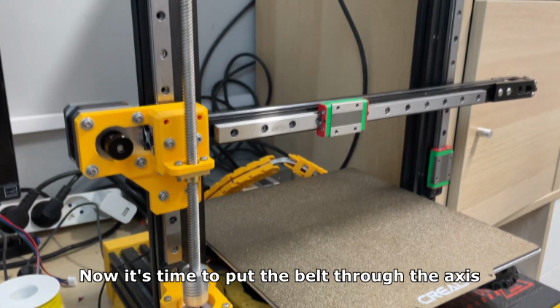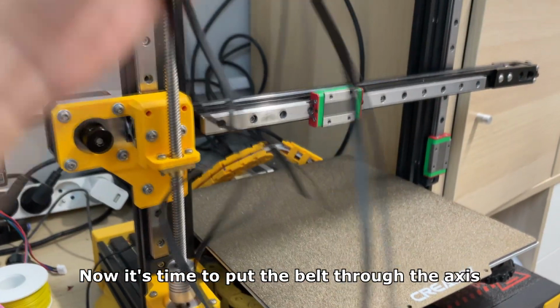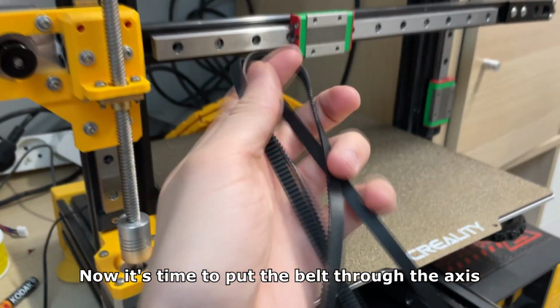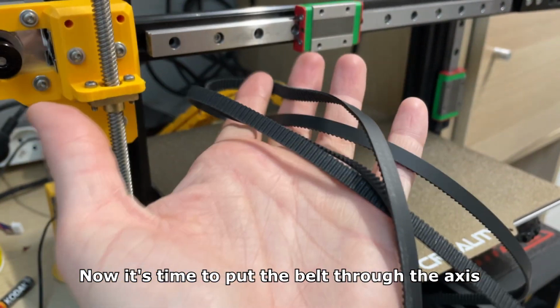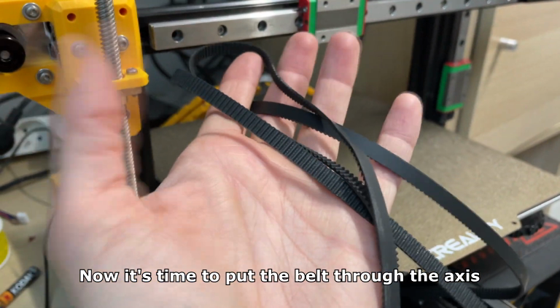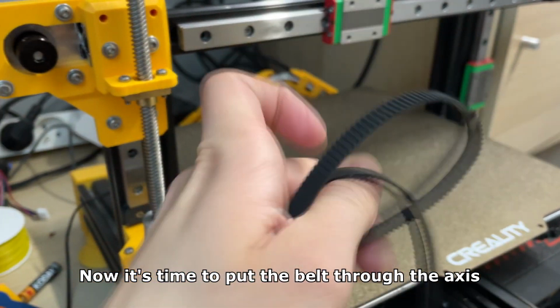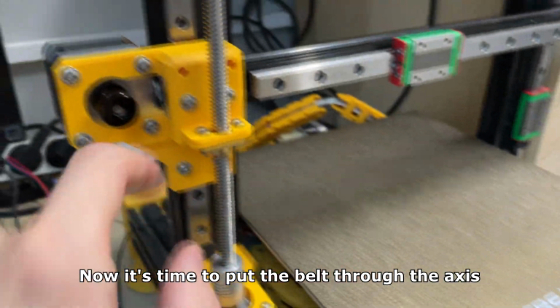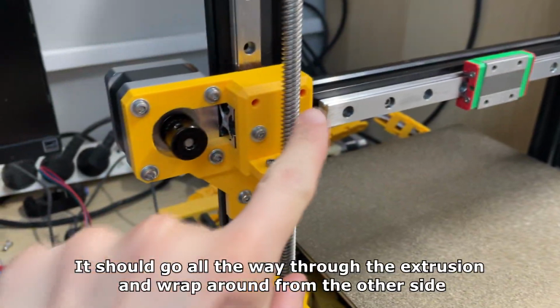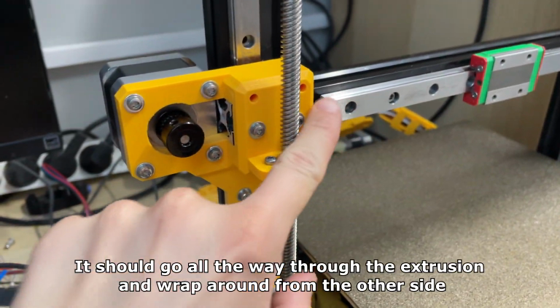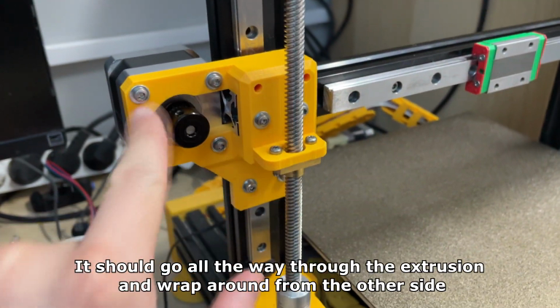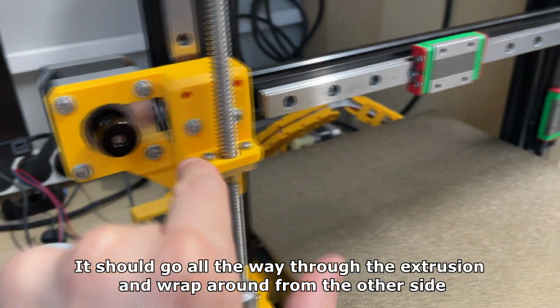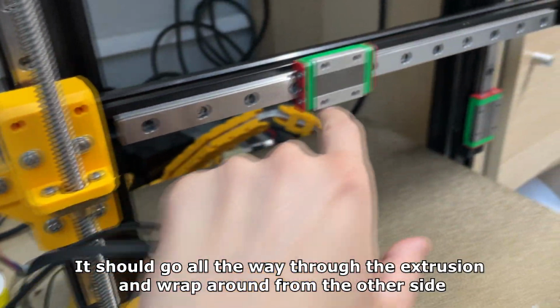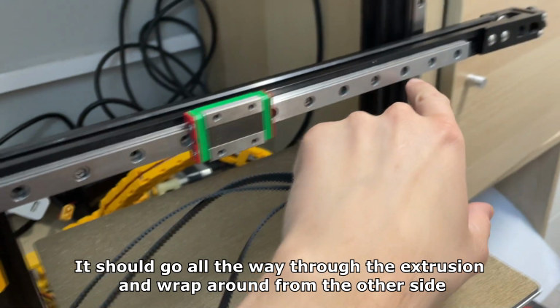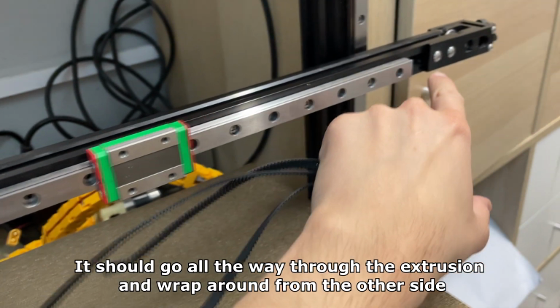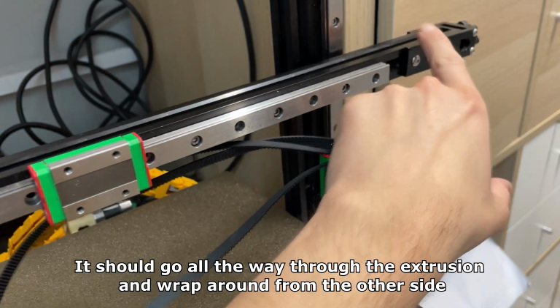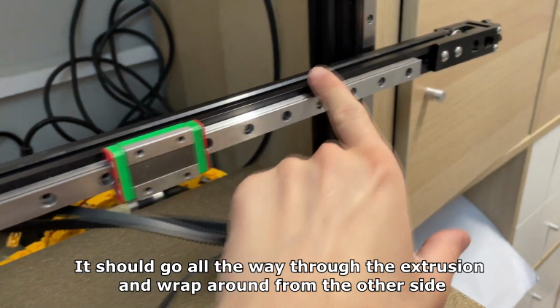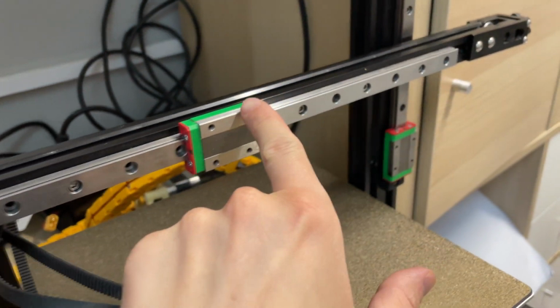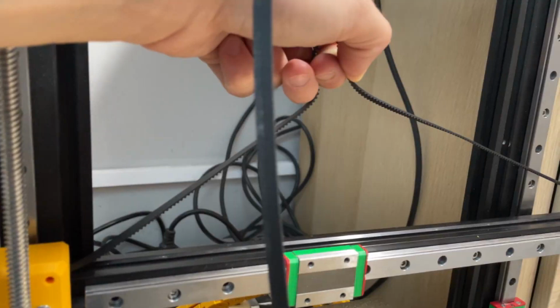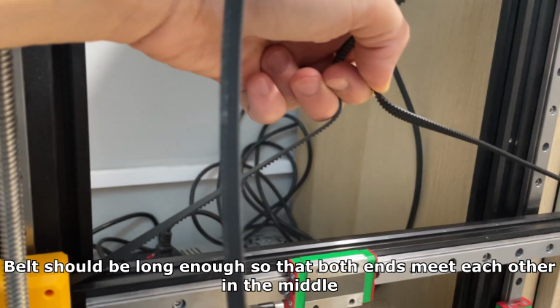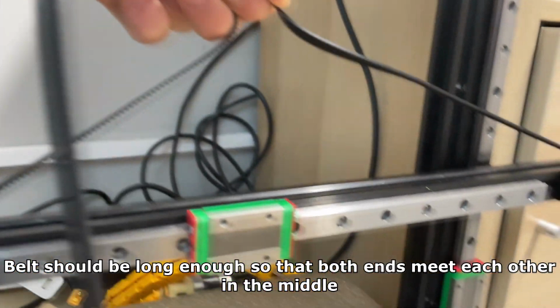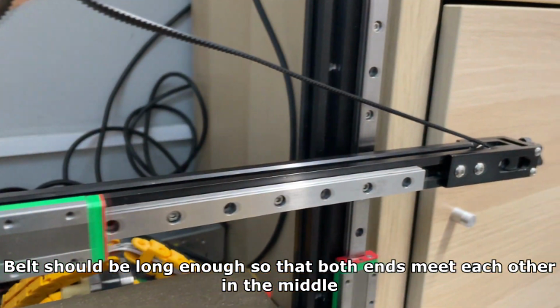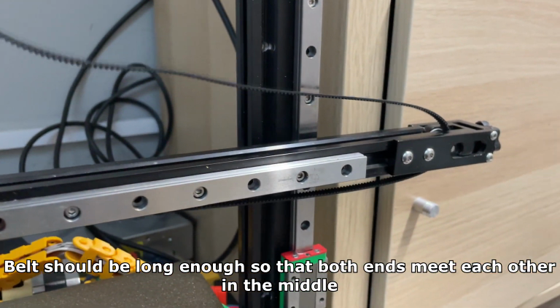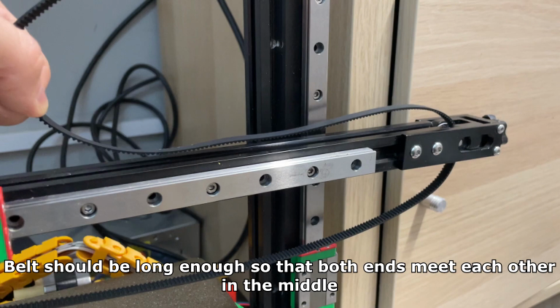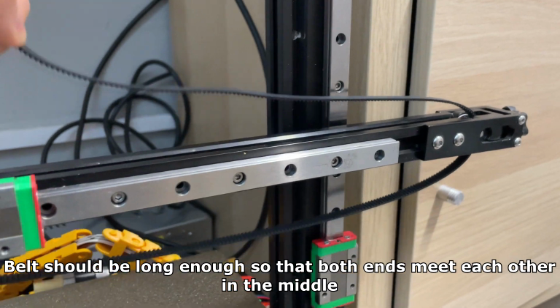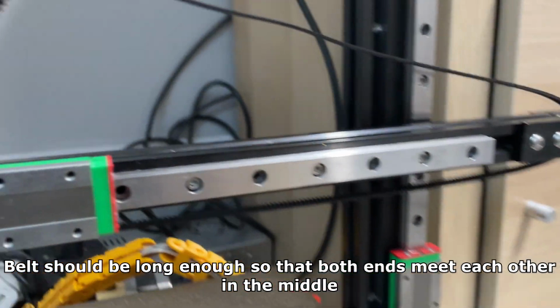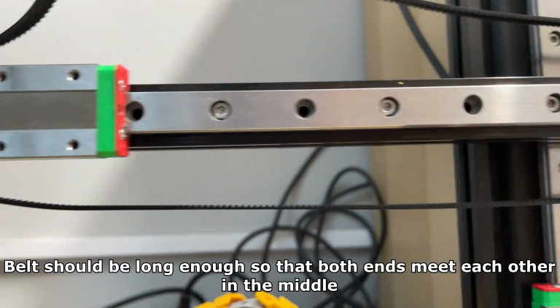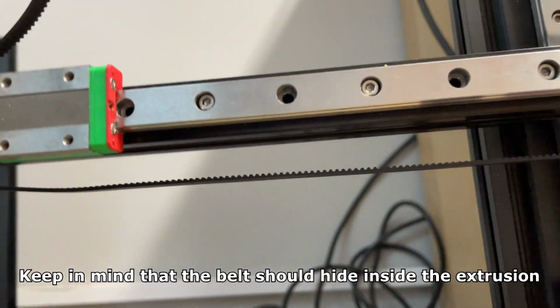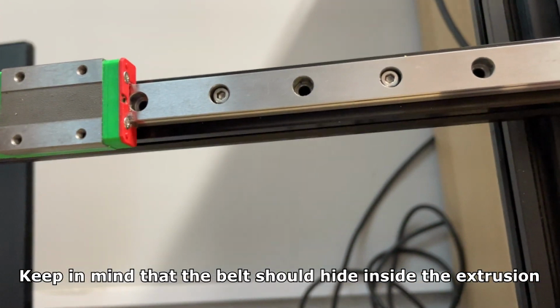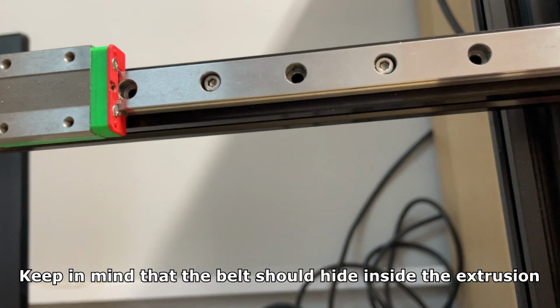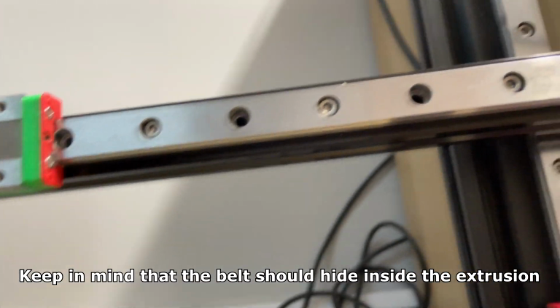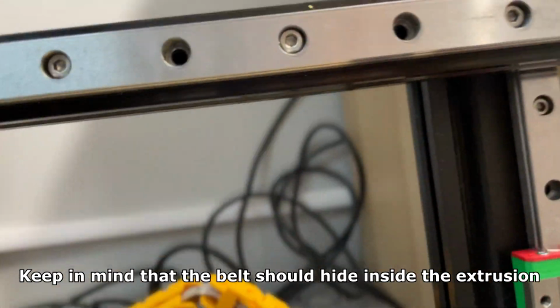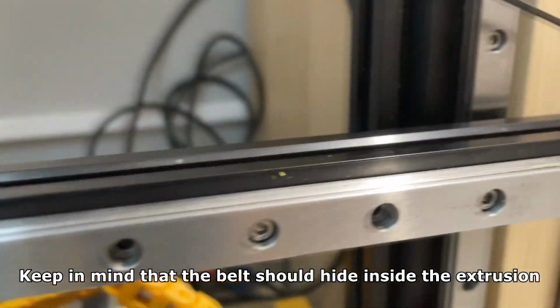Now it's time to put the belt through the axis. It should go all the way through the extrusion and wrap around from the other side. The belt should be long enough so that both ends meet each other in the middle. Keep in mind that the belt should hide inside the extrusion.